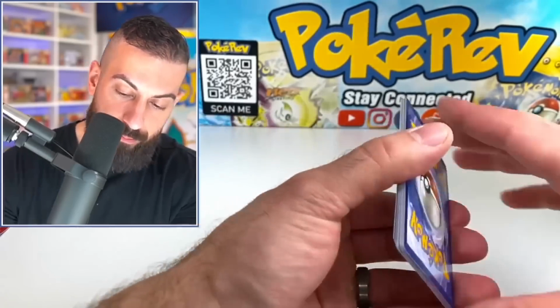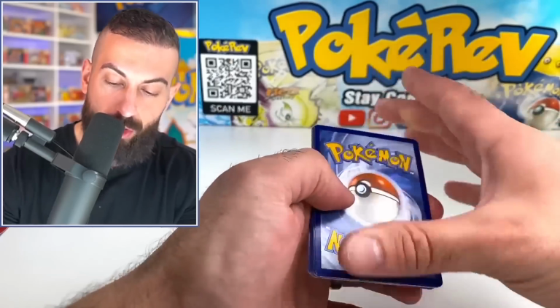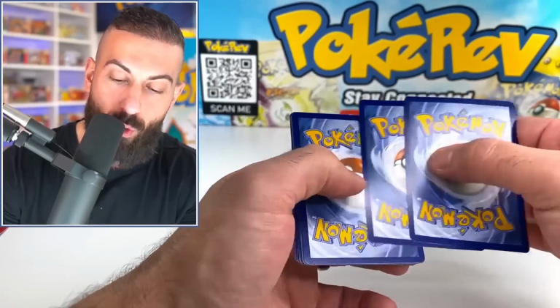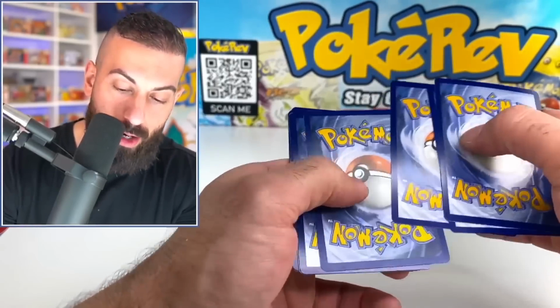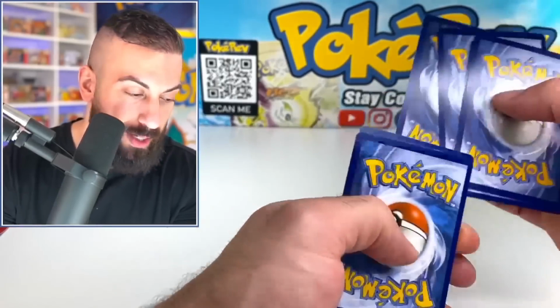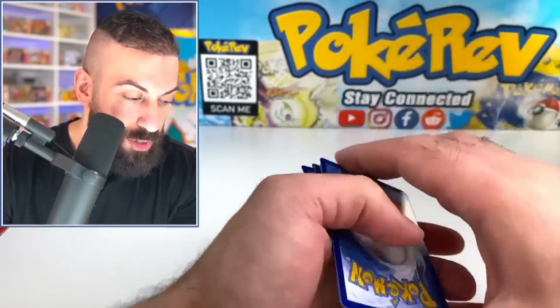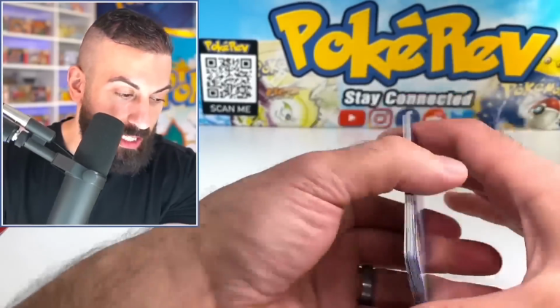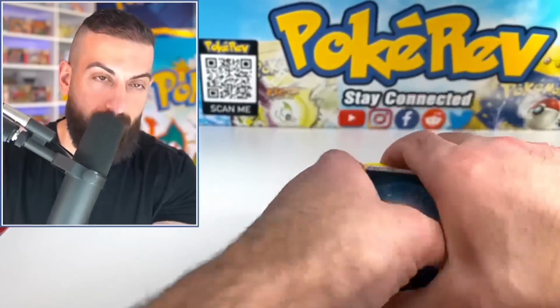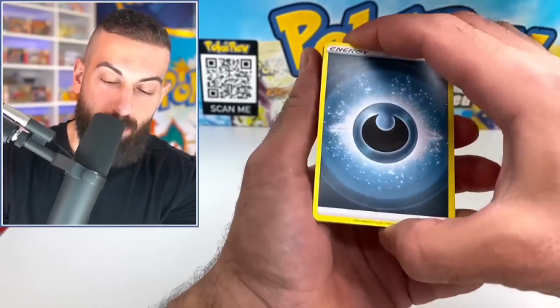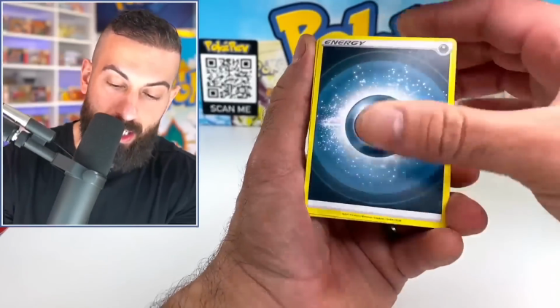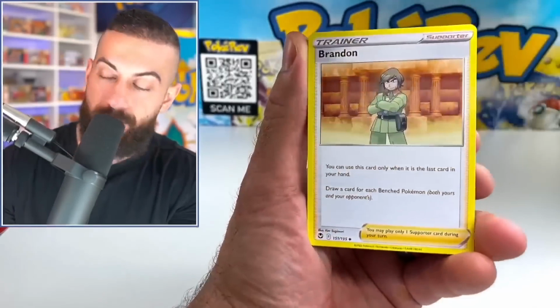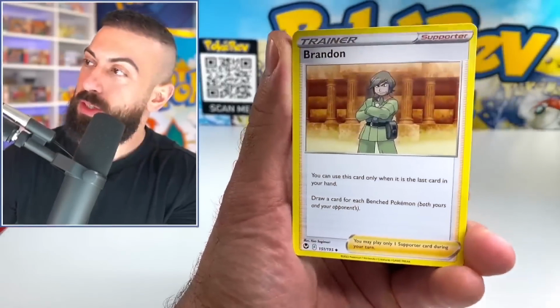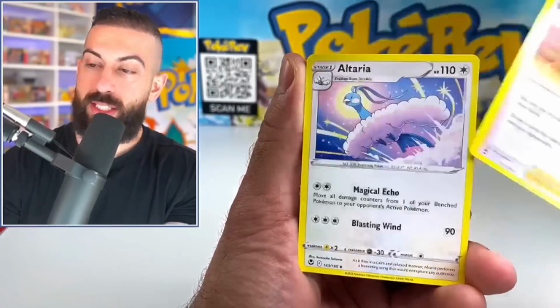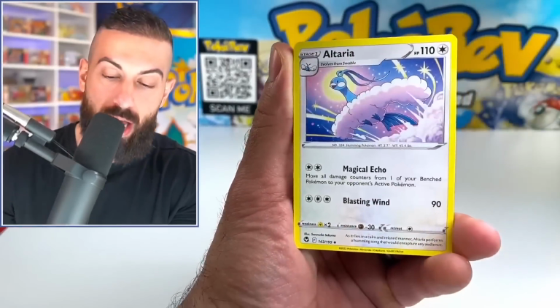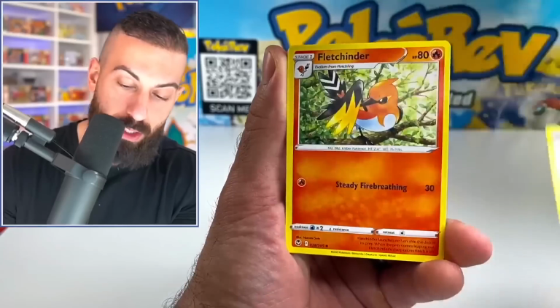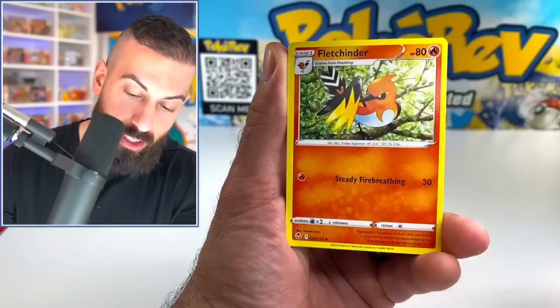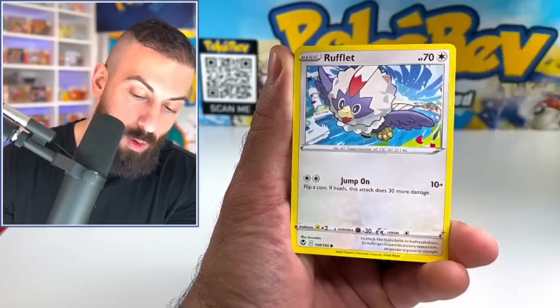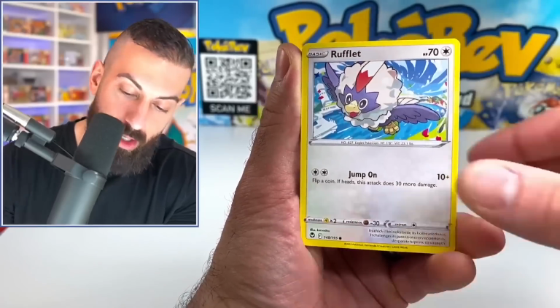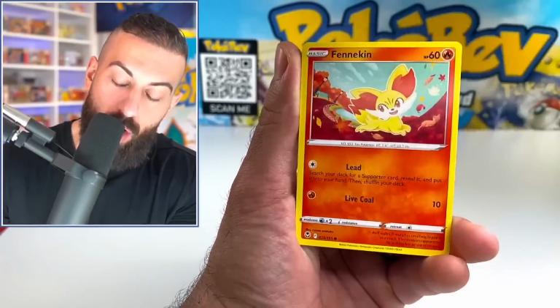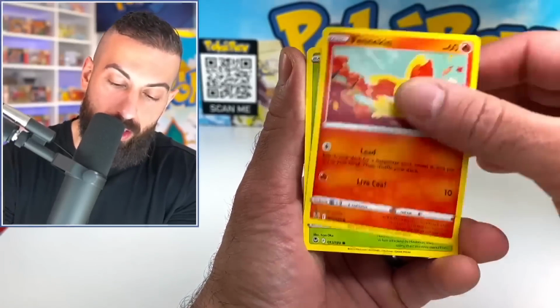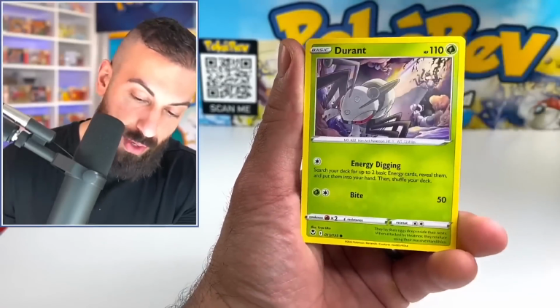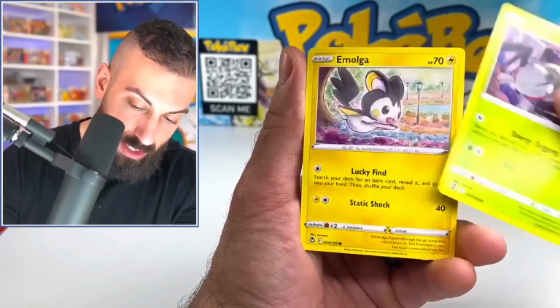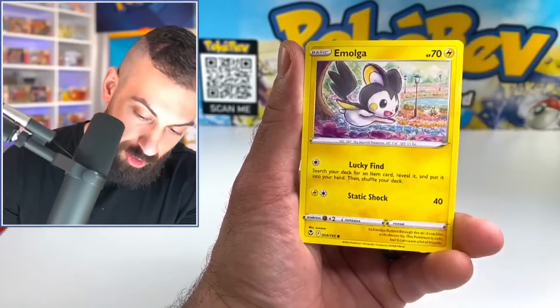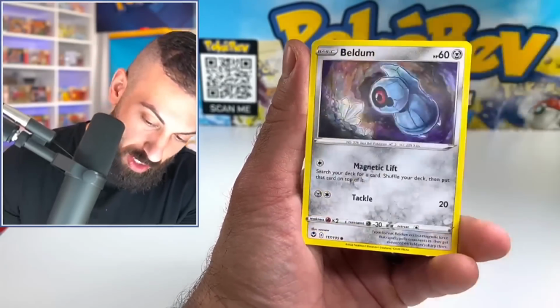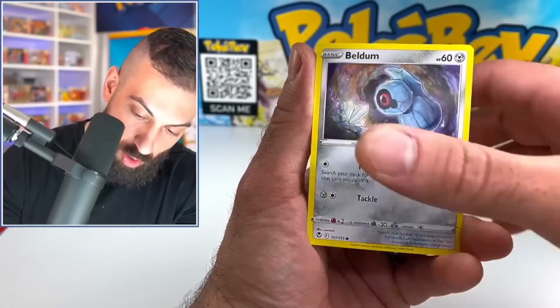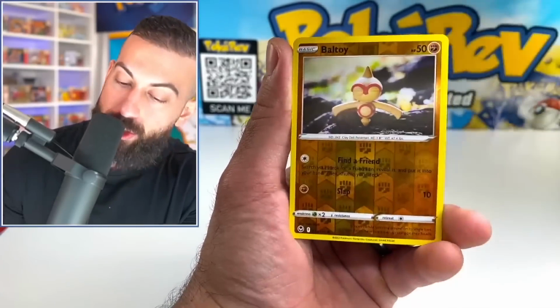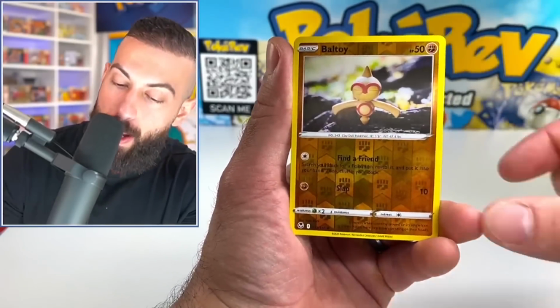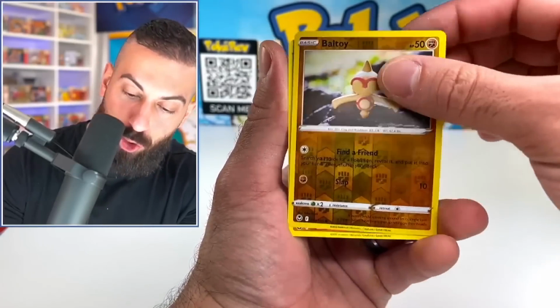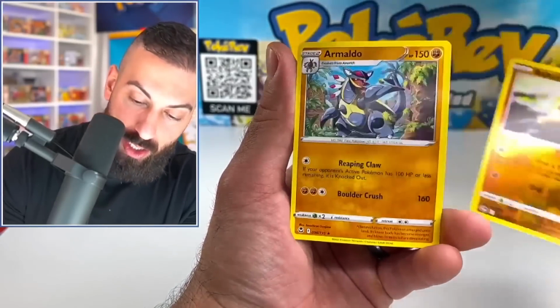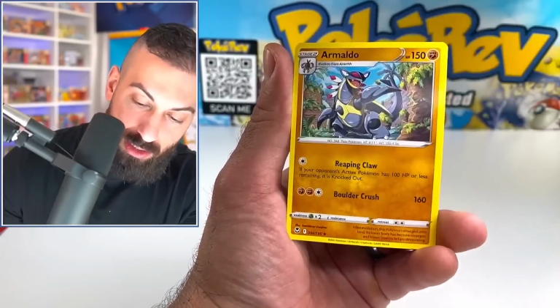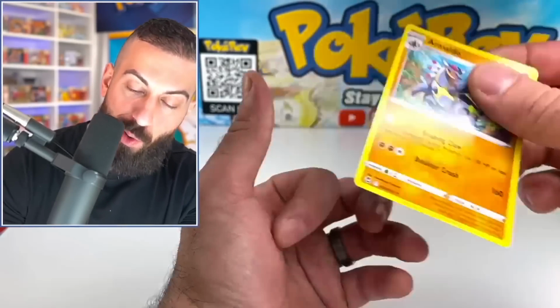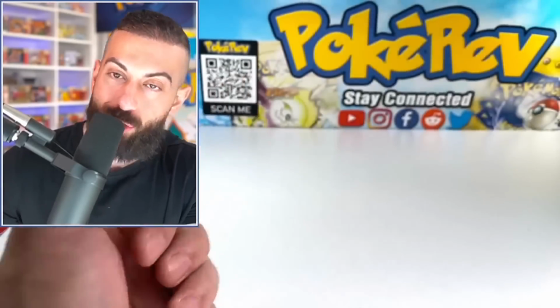Four from the back on this Silver Tempest pack. I can't stop thinking about those mini tins — do you guys think they're going to have something good in them? Rufflet, Finneon, Durant, Emolga, Beldum, Boutiaux, or Miltank. All right, striking out on that one.